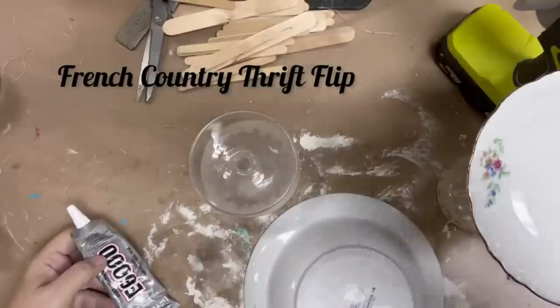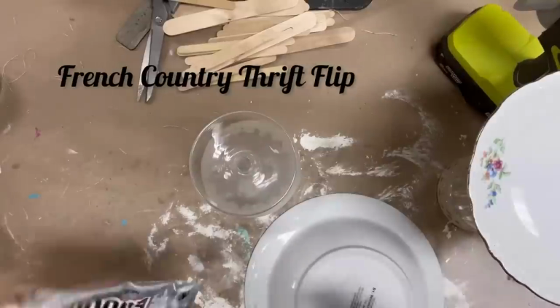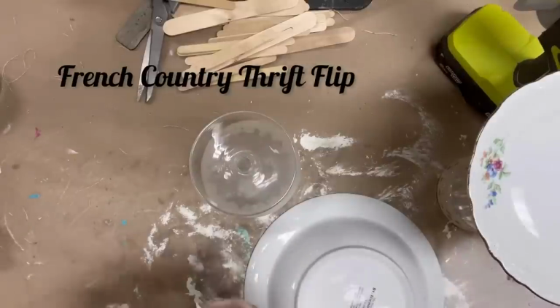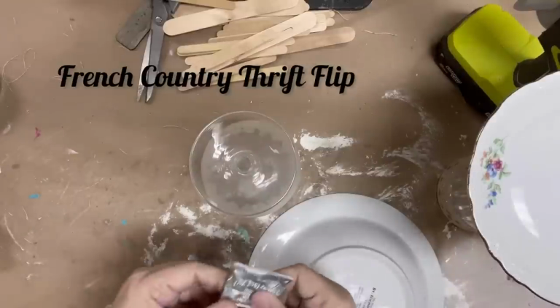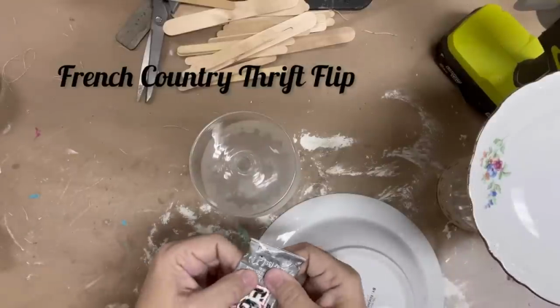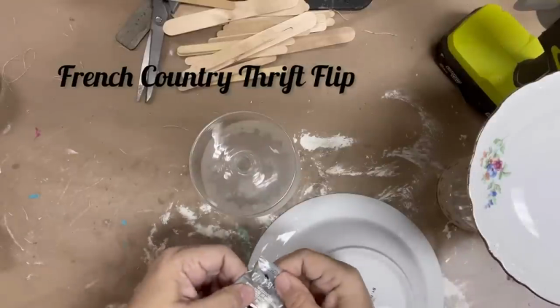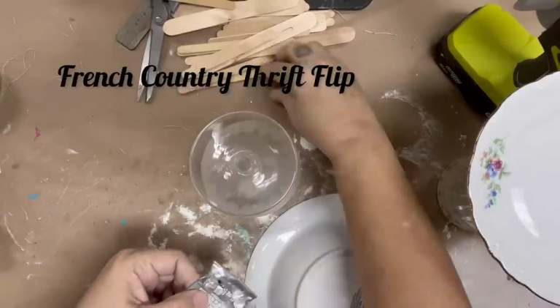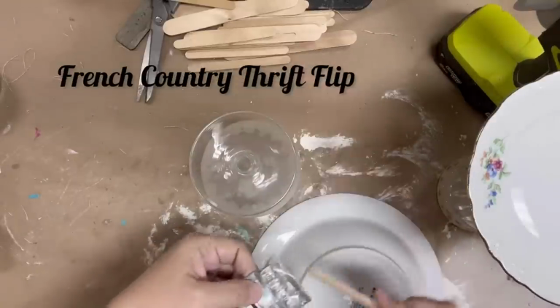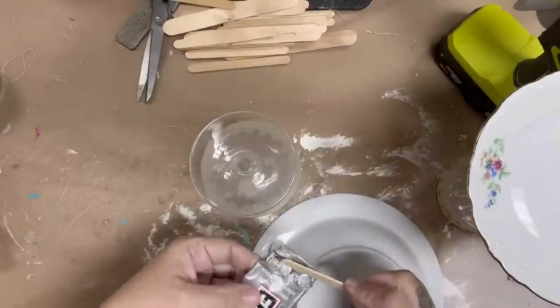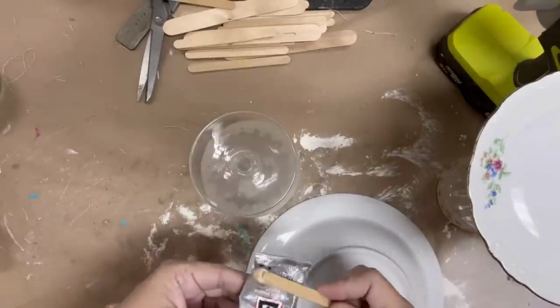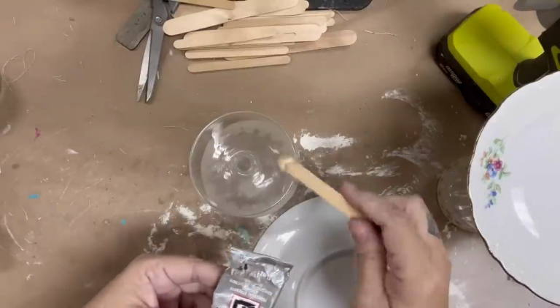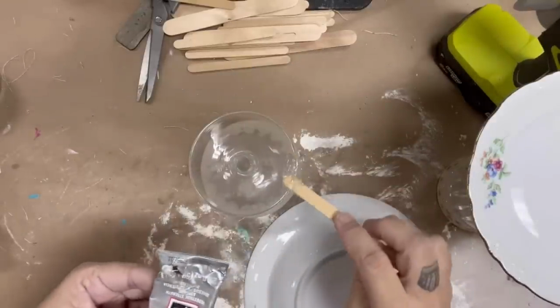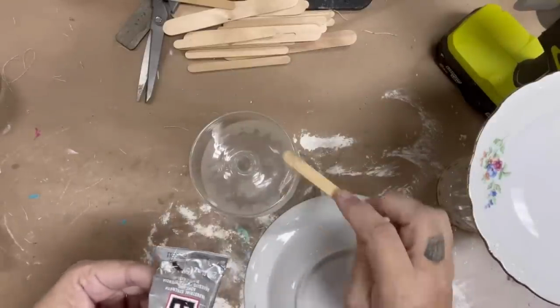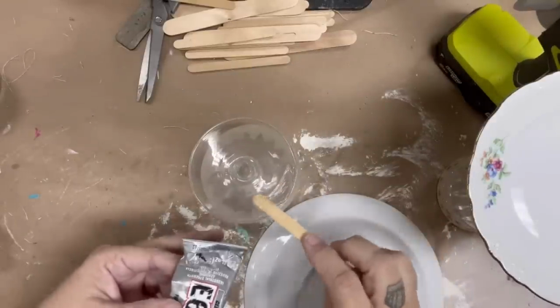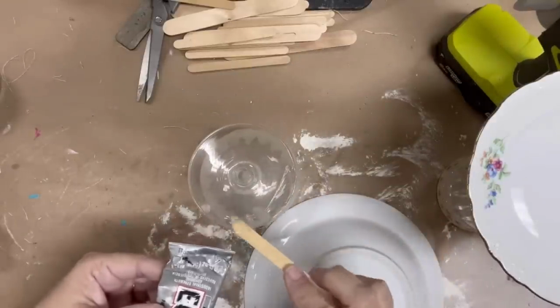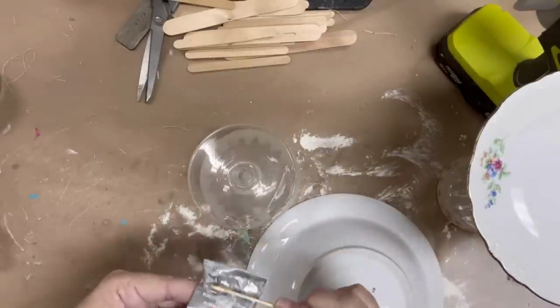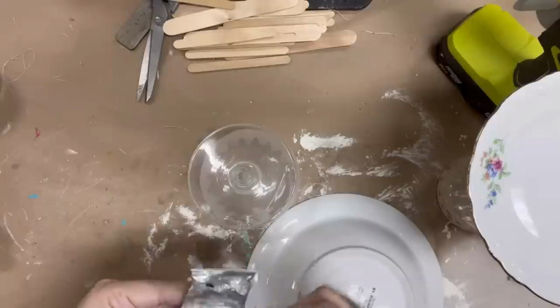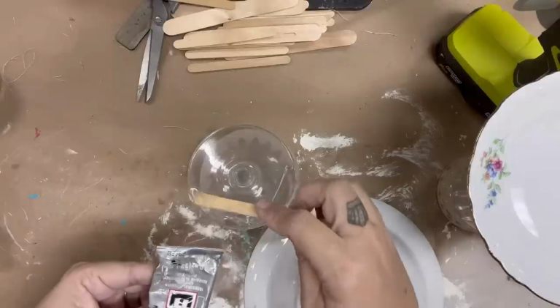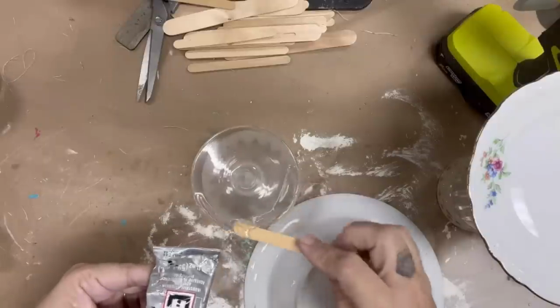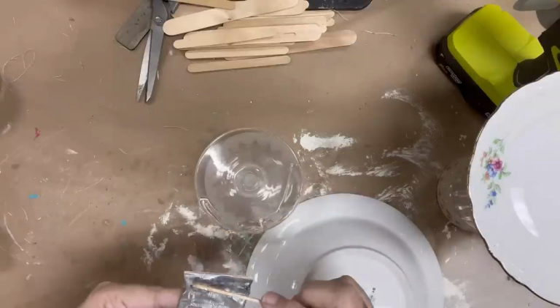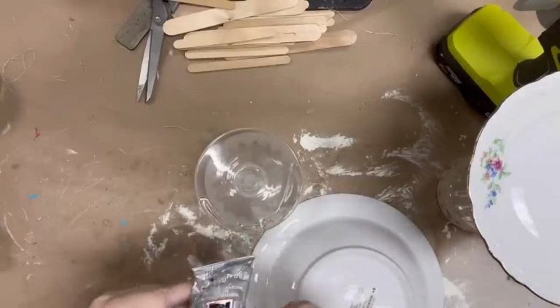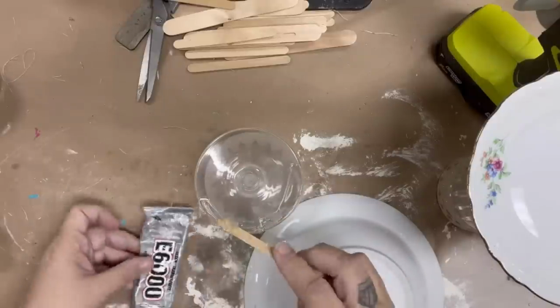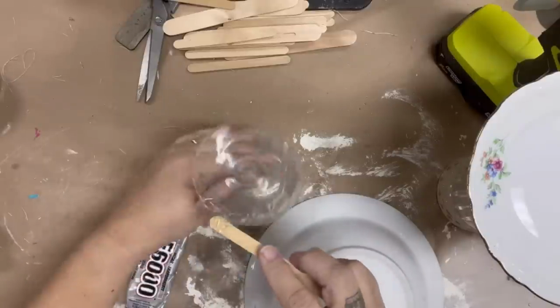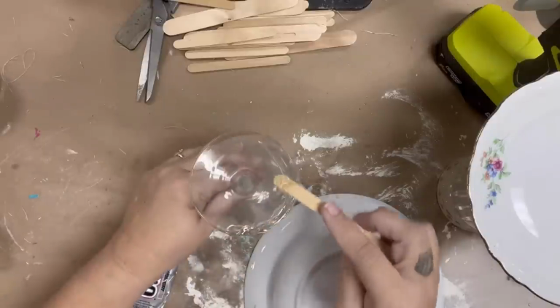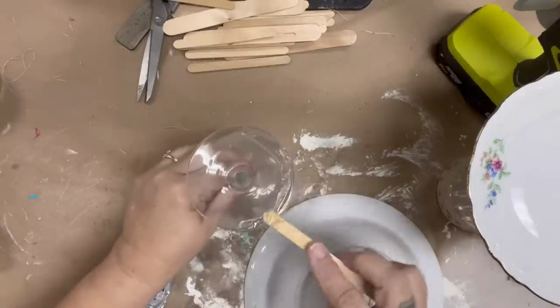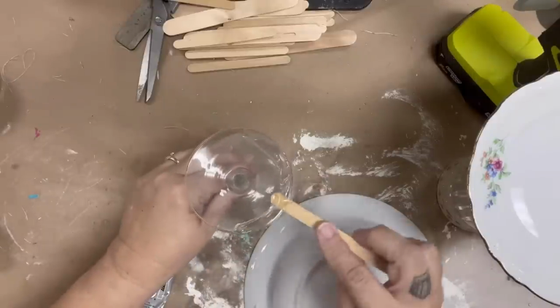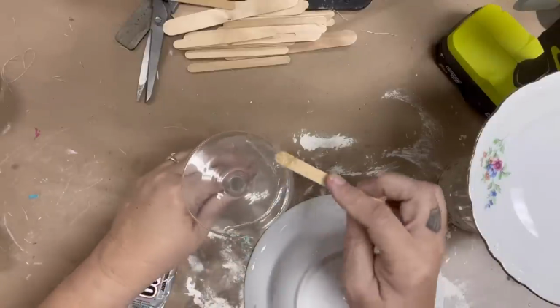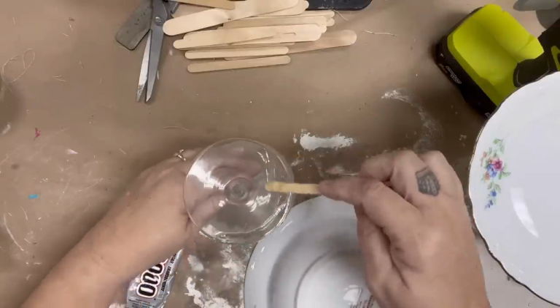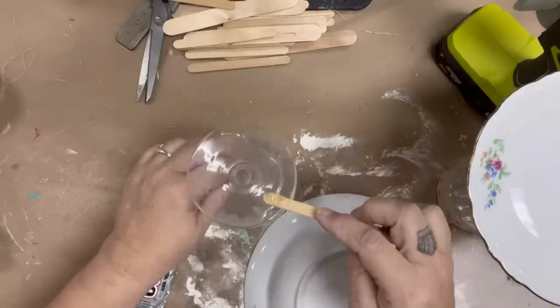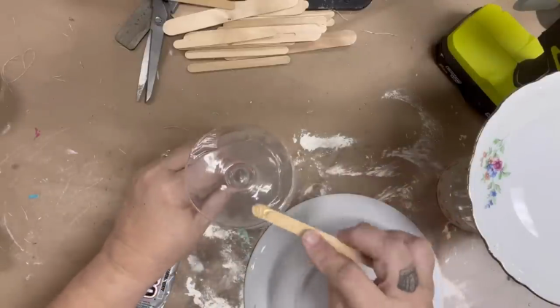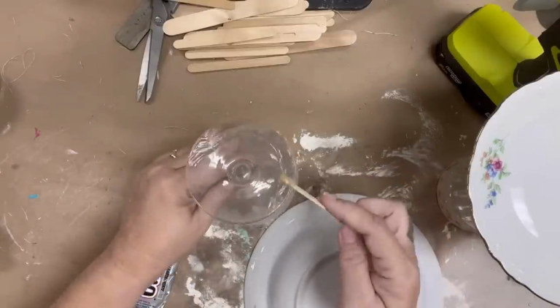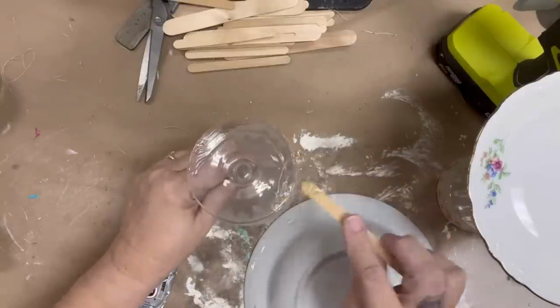Hi friends, it's Melissa Murrow with Vintage Bee Design, and today I thought I would do something a little bit different. This will be similar to last week's video, in that we'll be using mold and lots of layers.